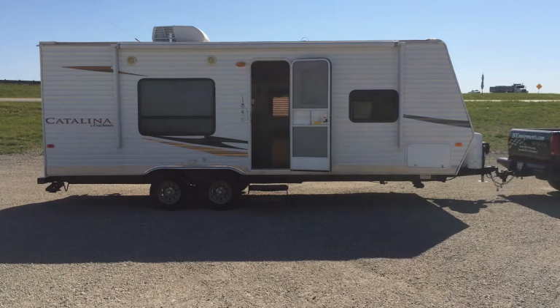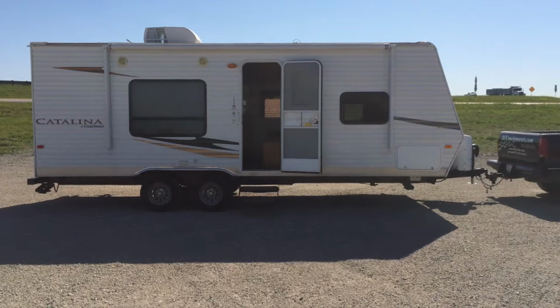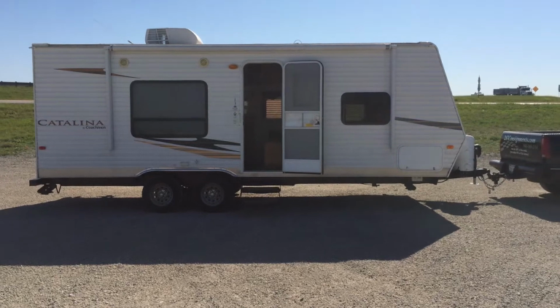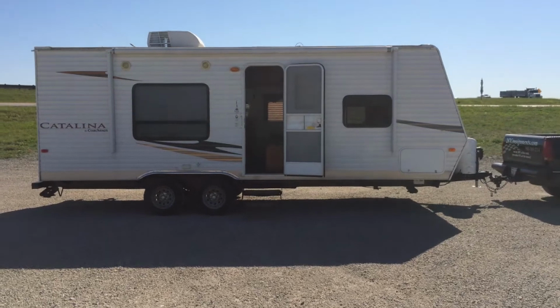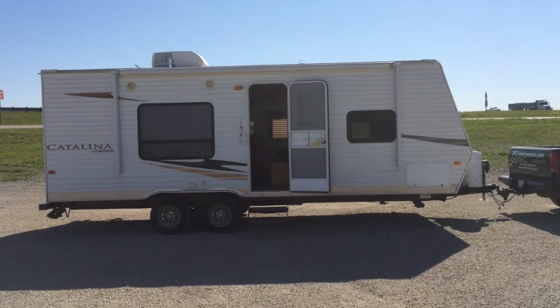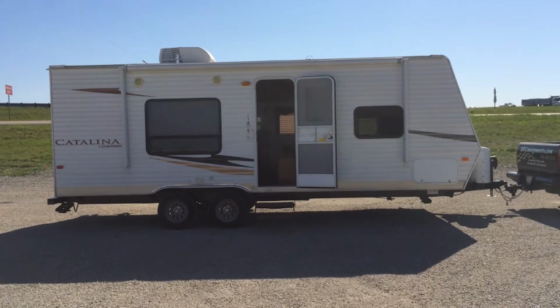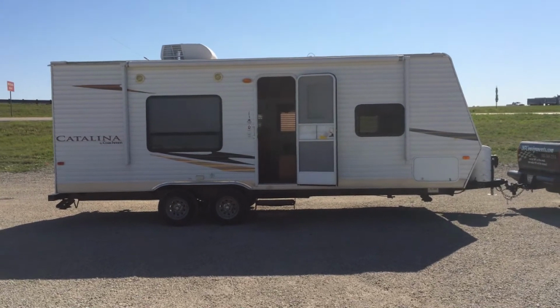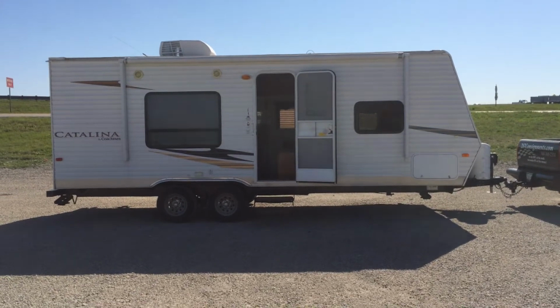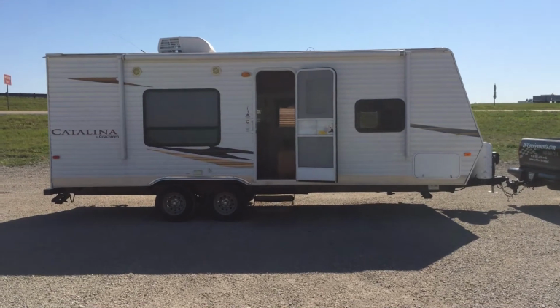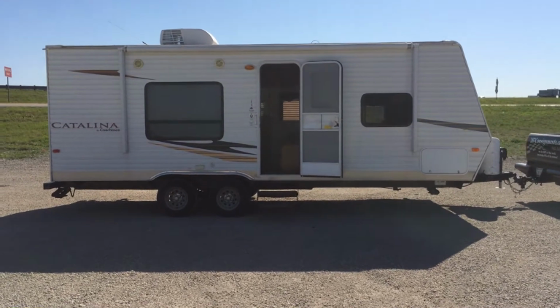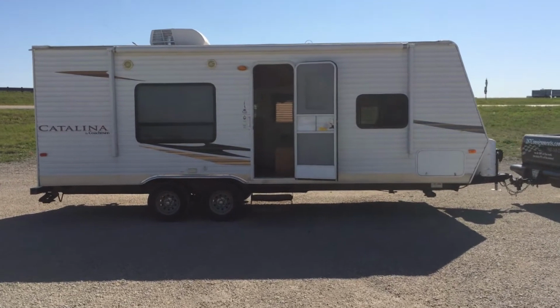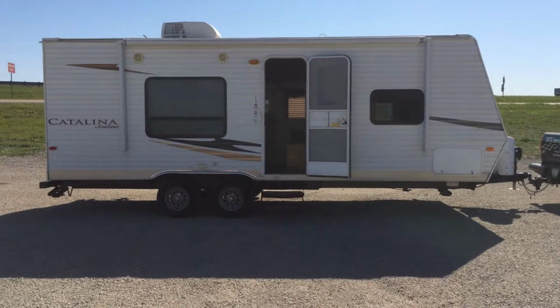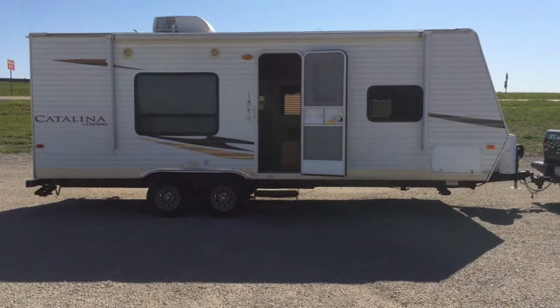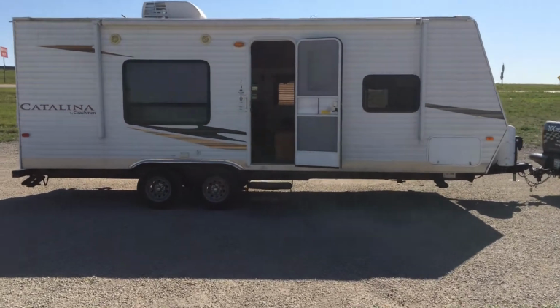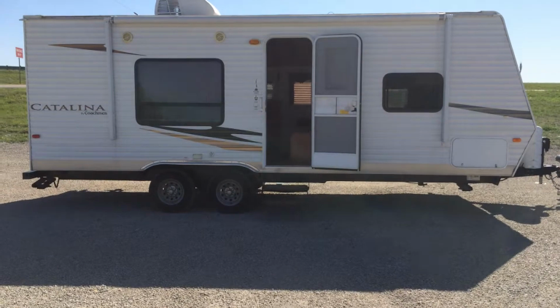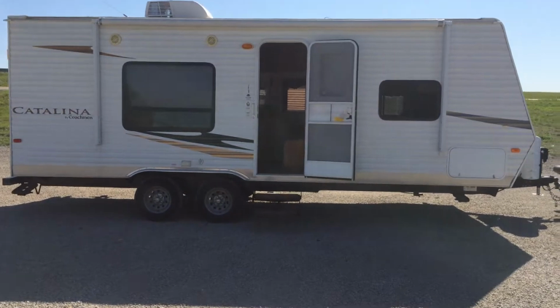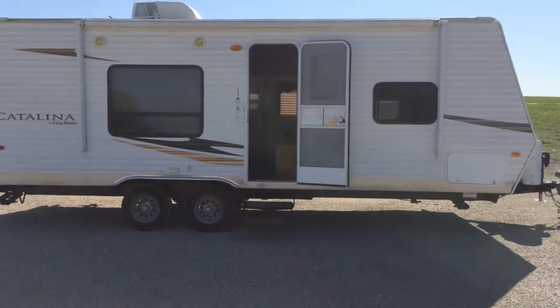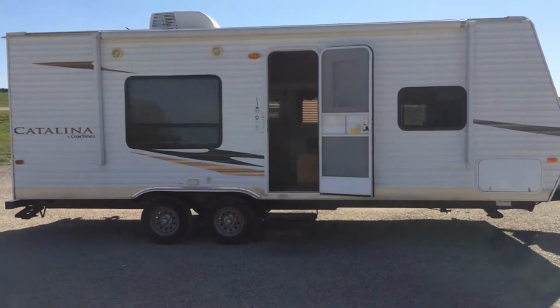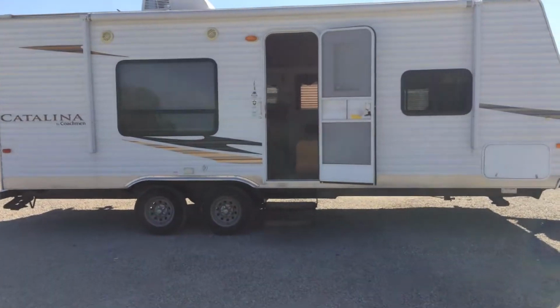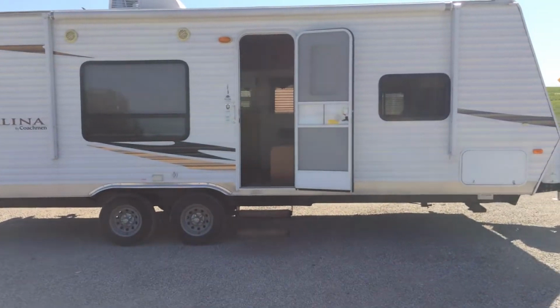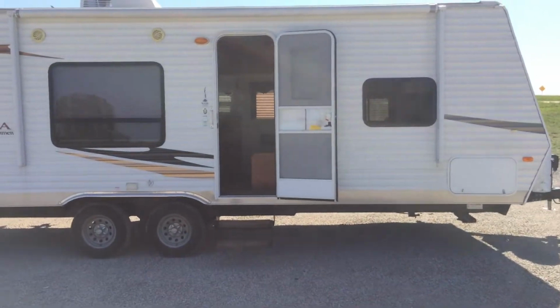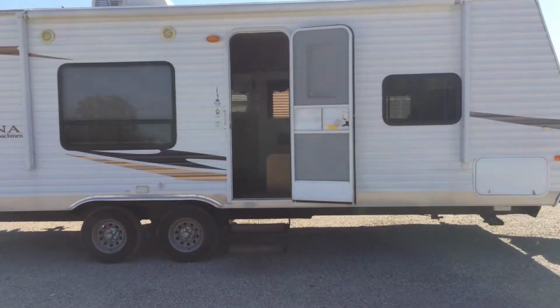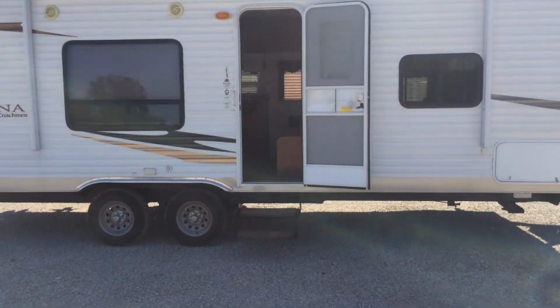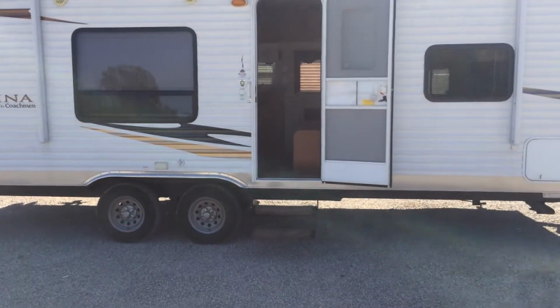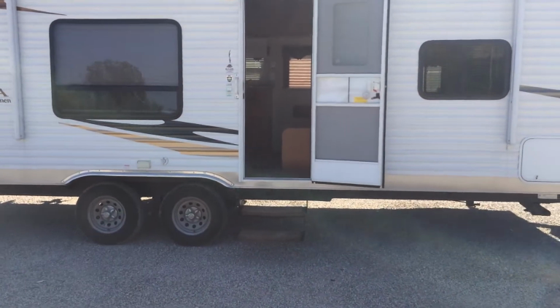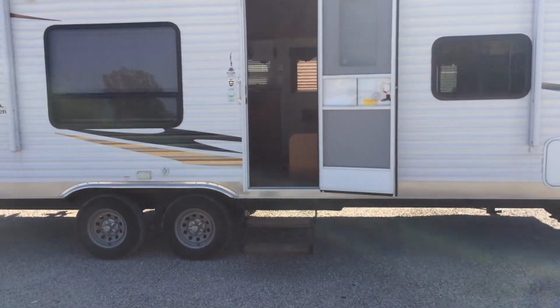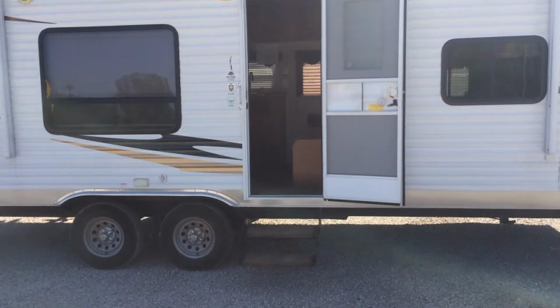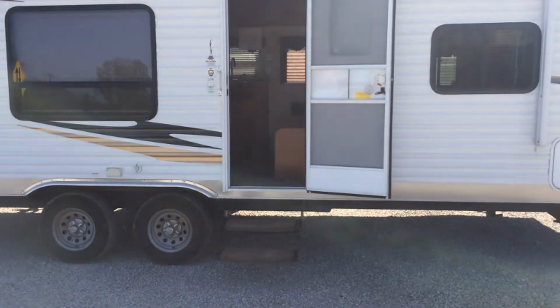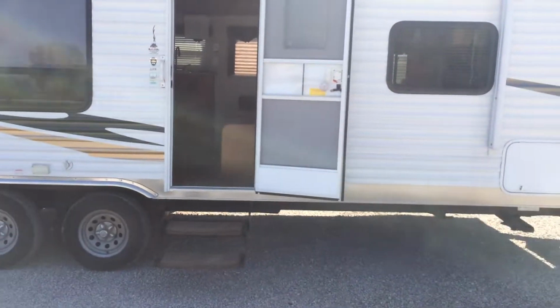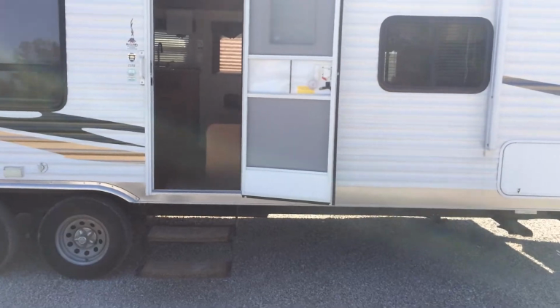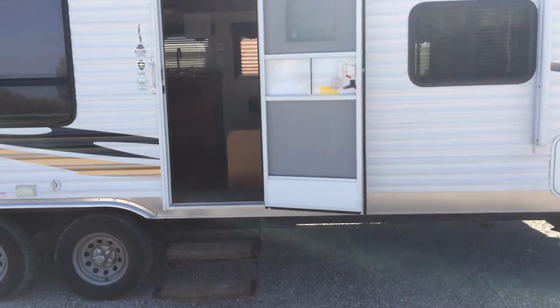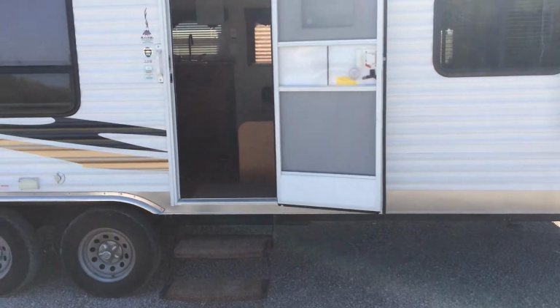What I have for sale today is a 2012 Coachman Catalina. It's the 22 FB. It's 22 foot long with a front bedroom.